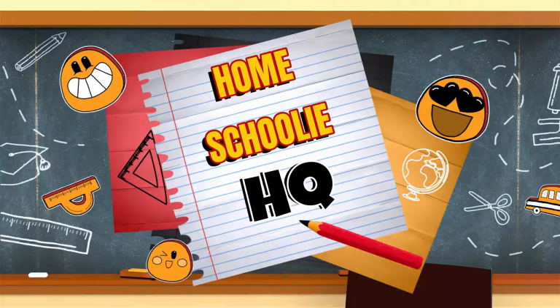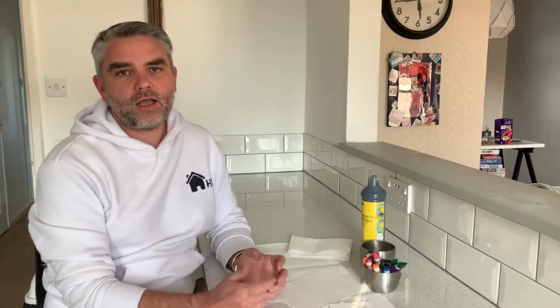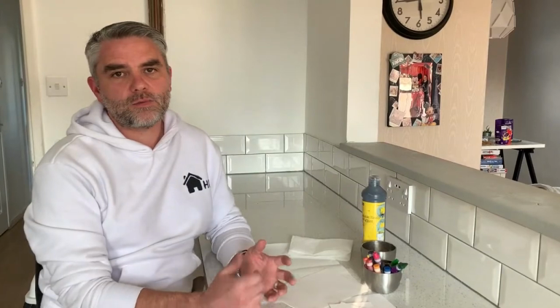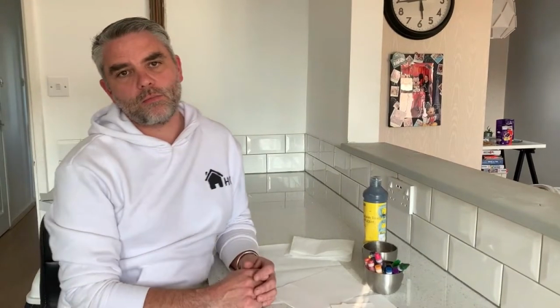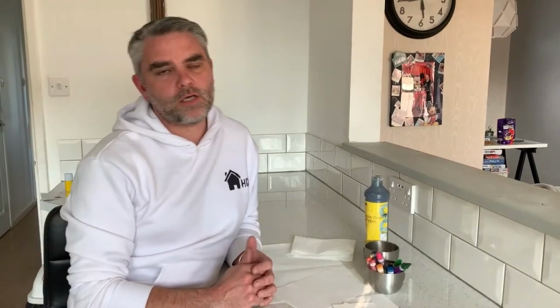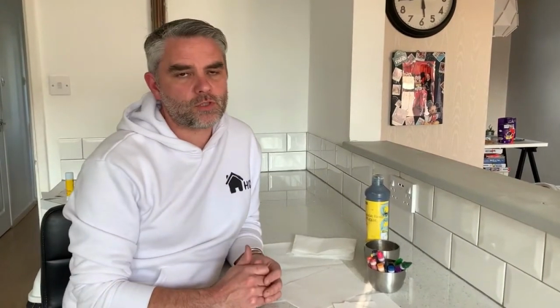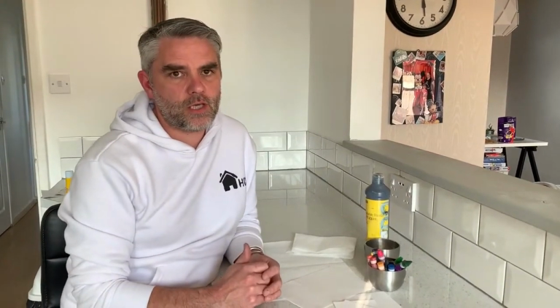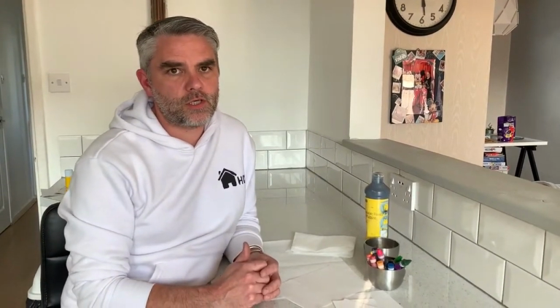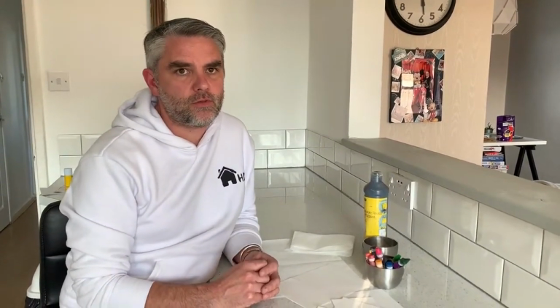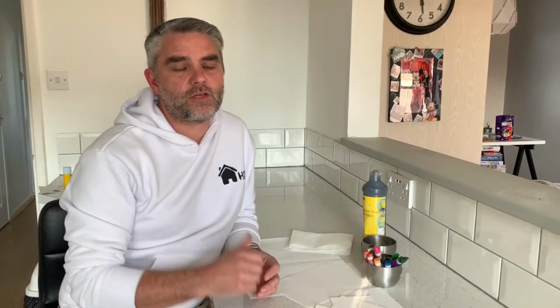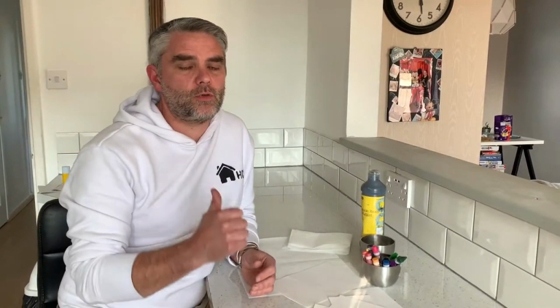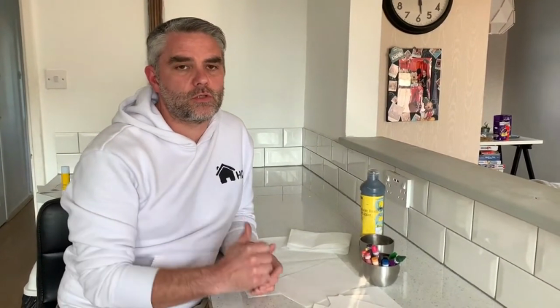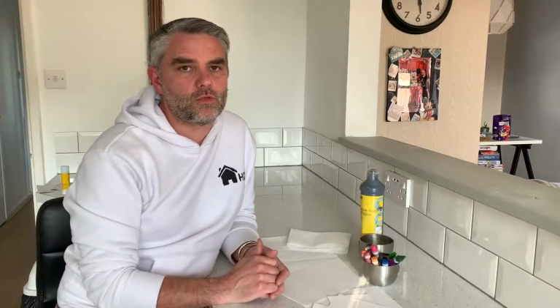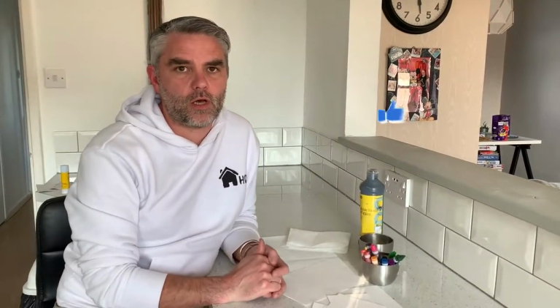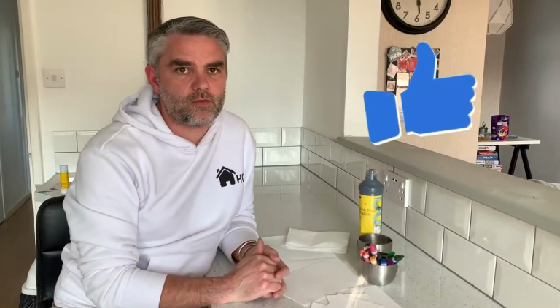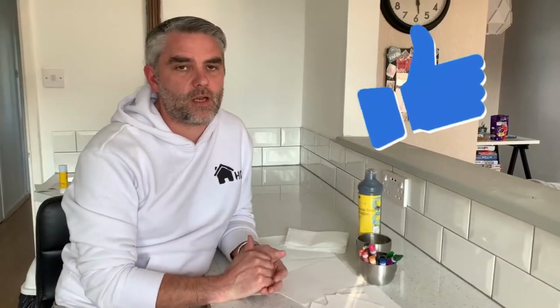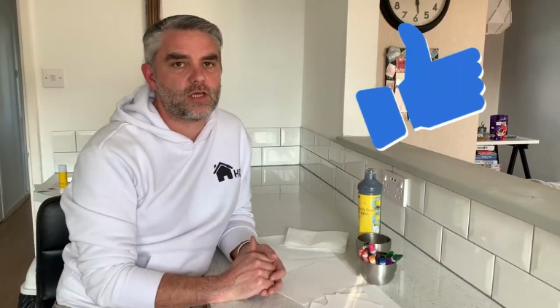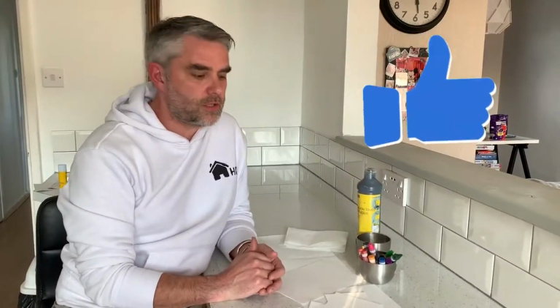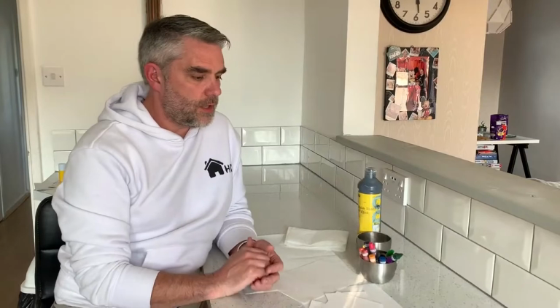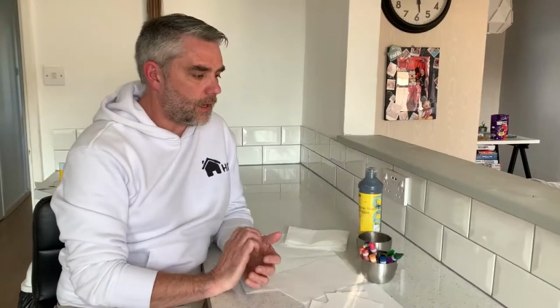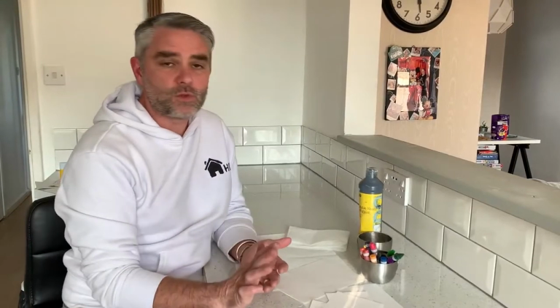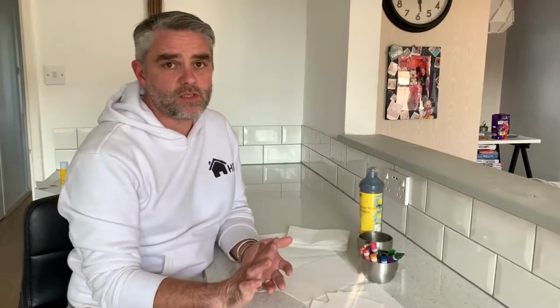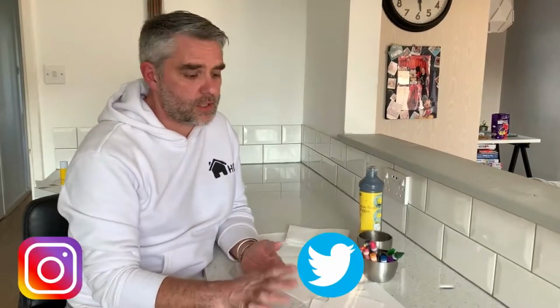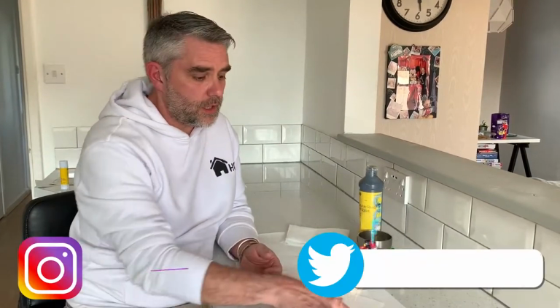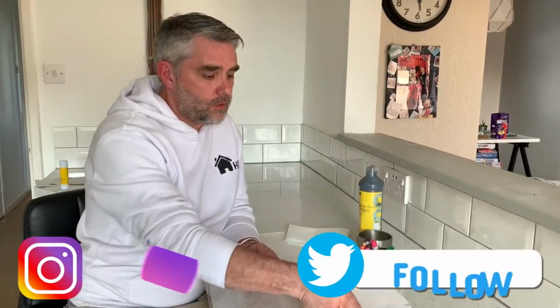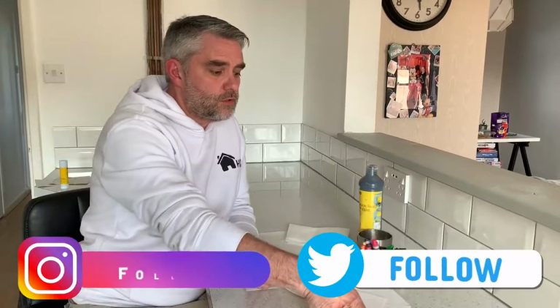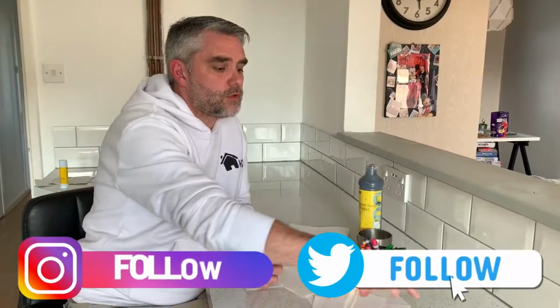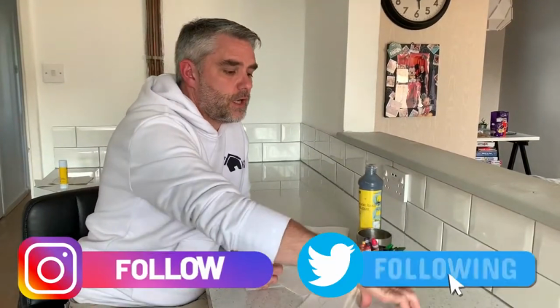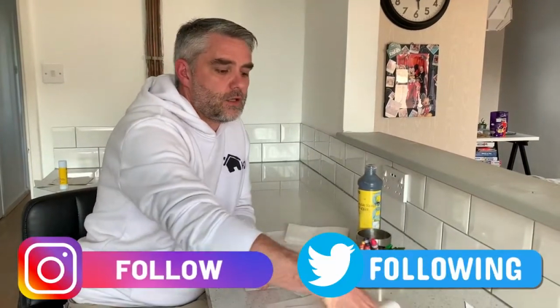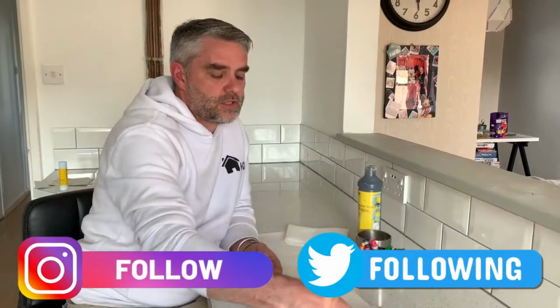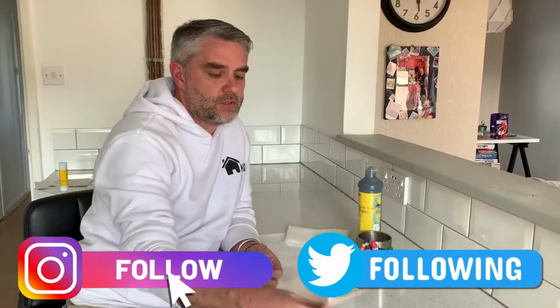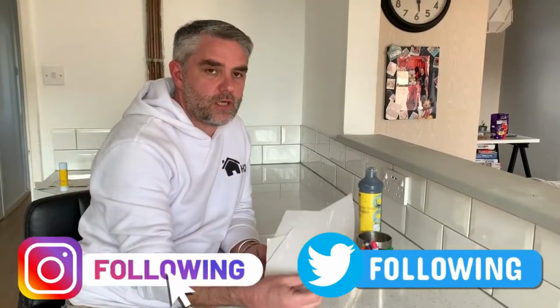Hi guys and welcome back to Homeschooling HQ. Thanks for posting all your wonderful artwork from the last session — it was lovely to see. I've got another great art session to do today.